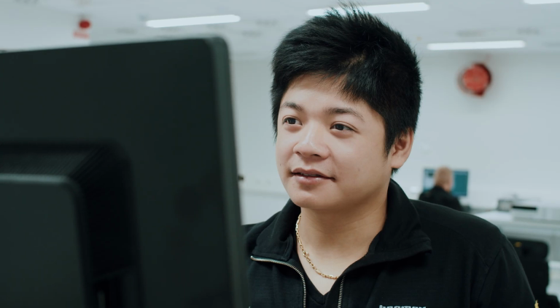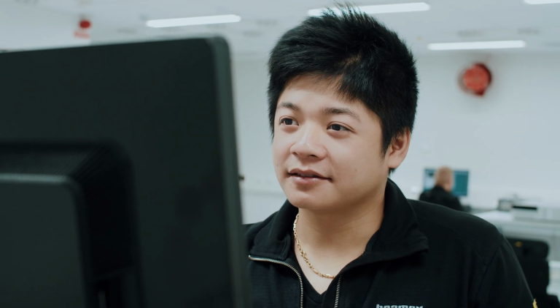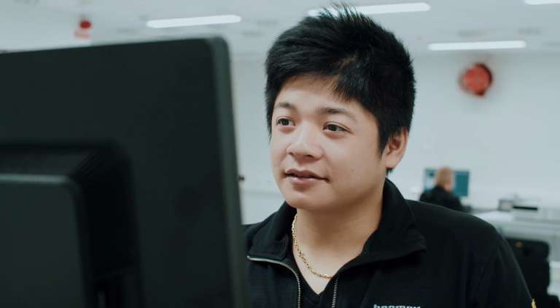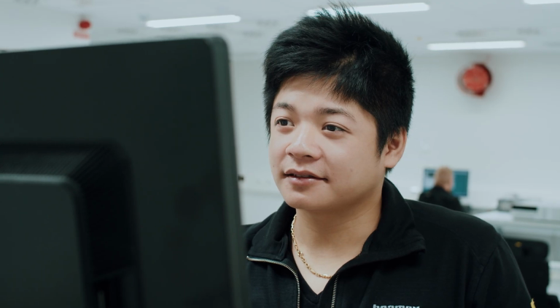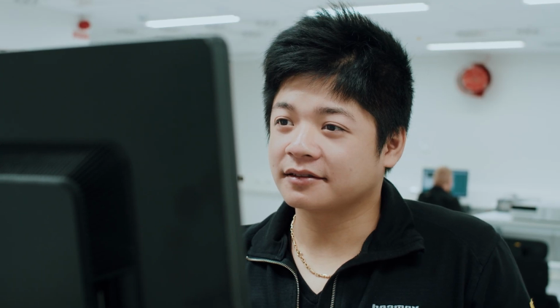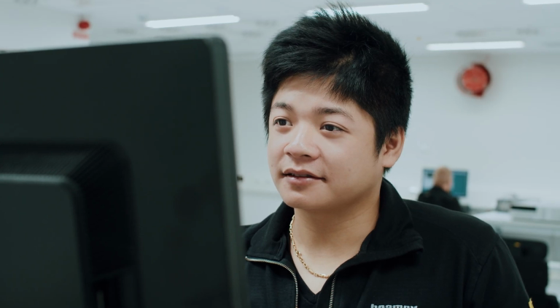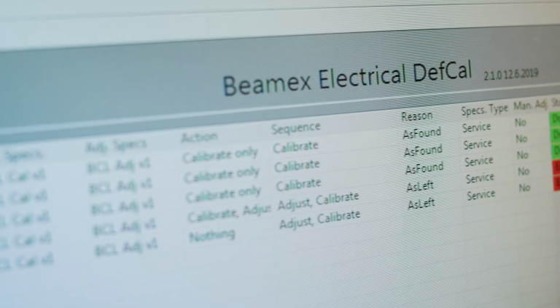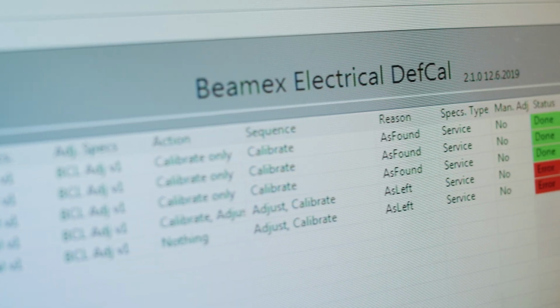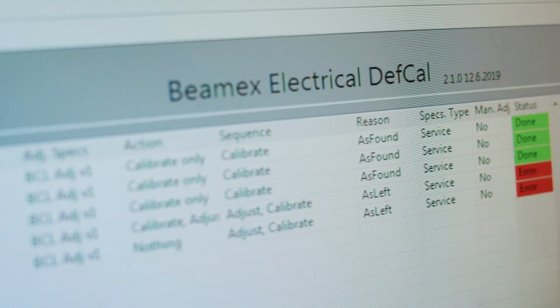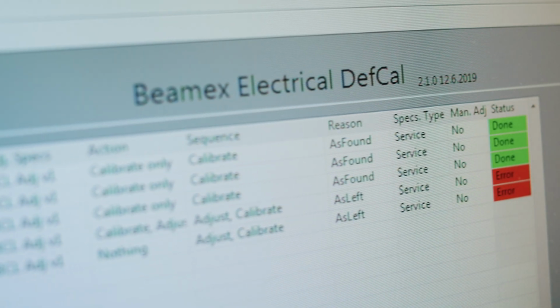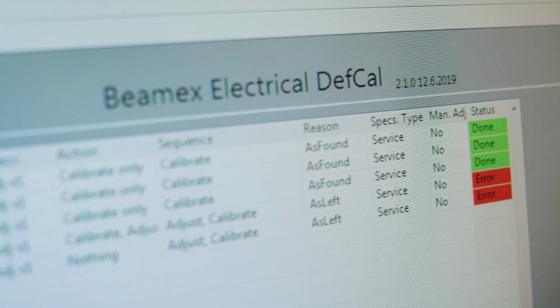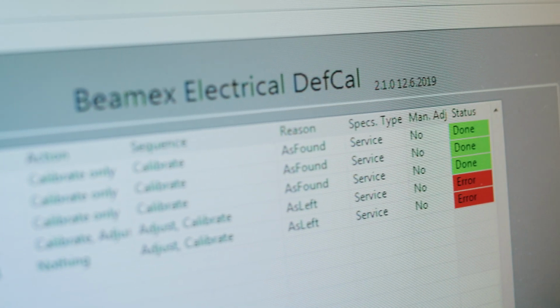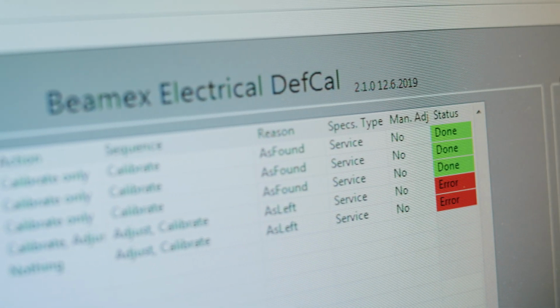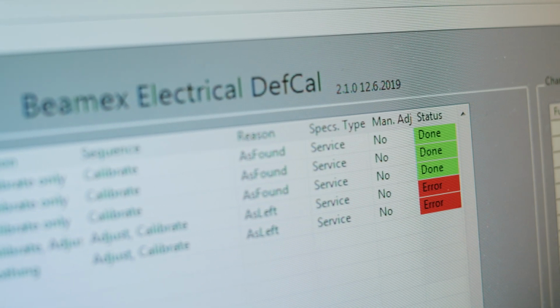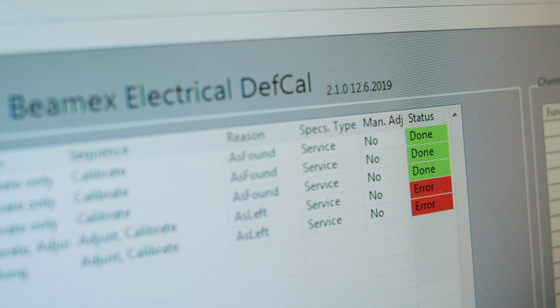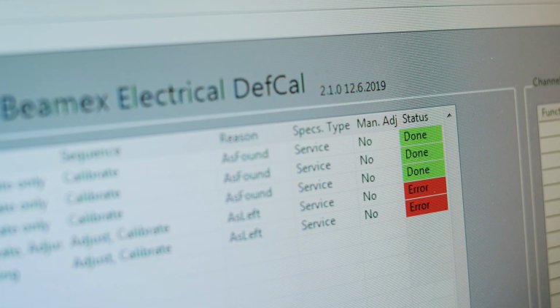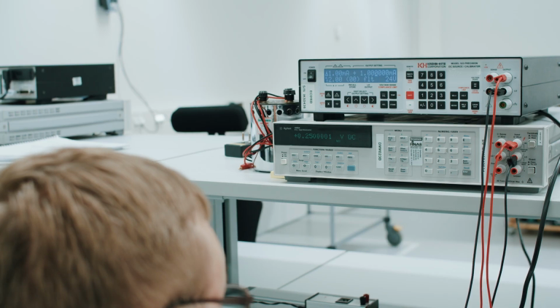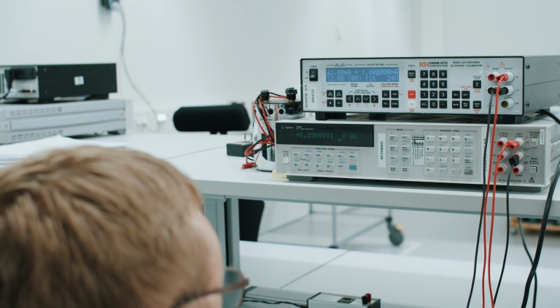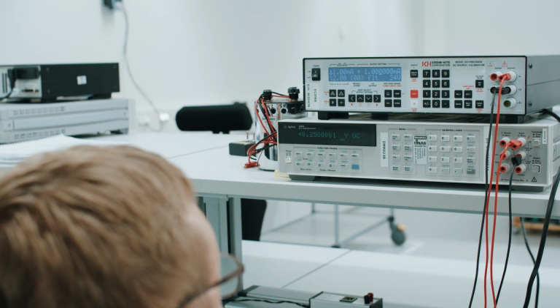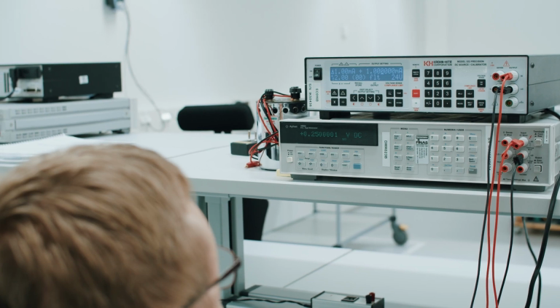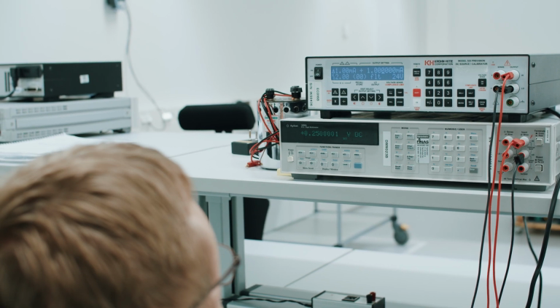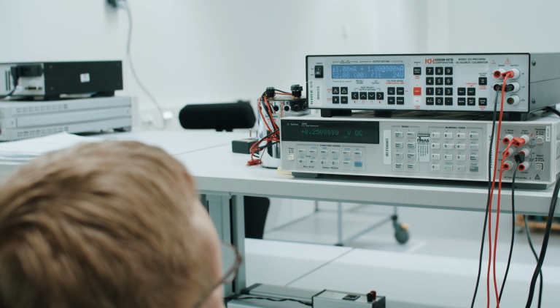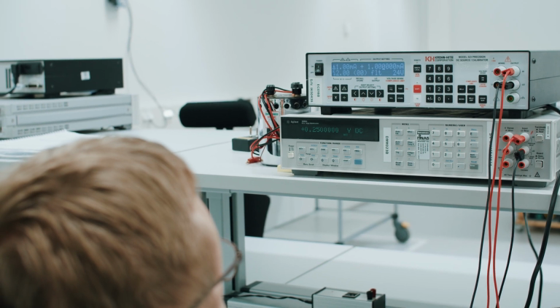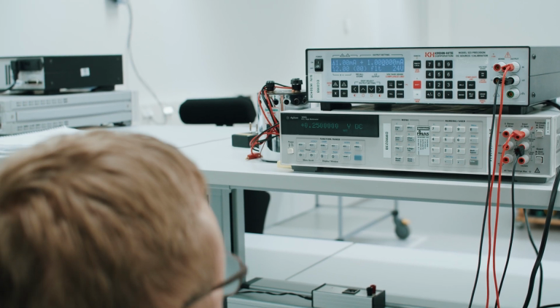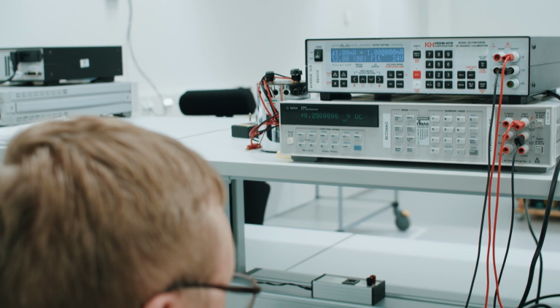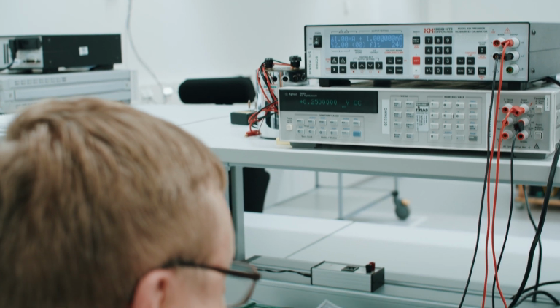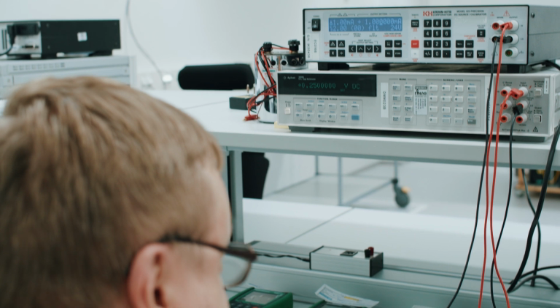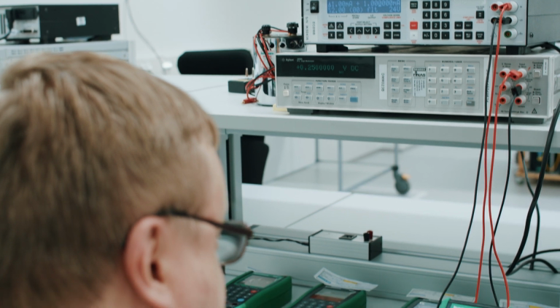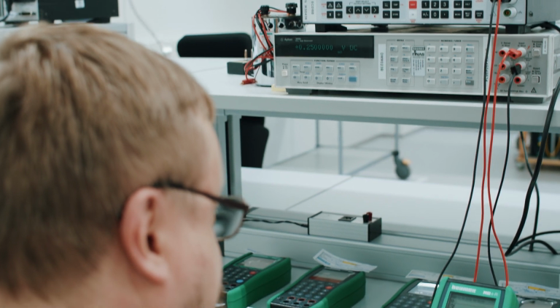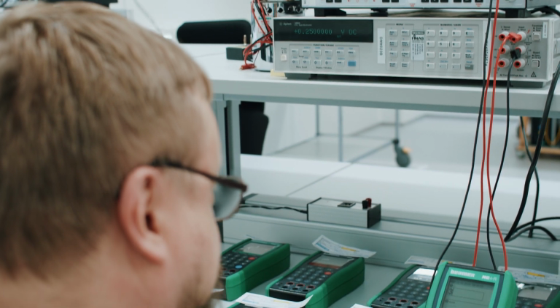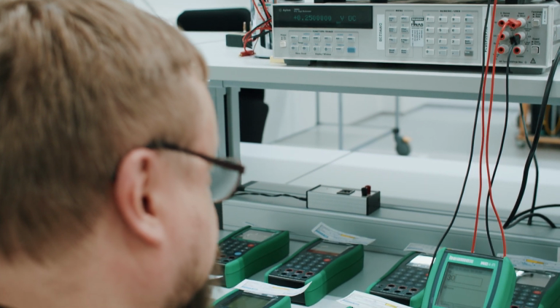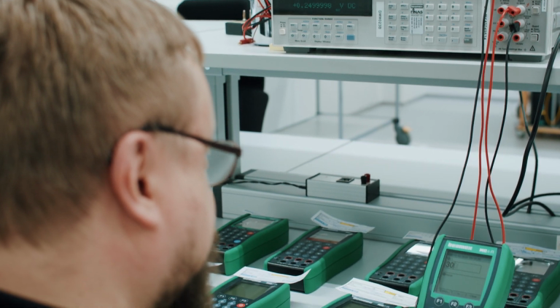As-found calibration is performed and, if needed, as-left calibration as well. Firmware and device descriptions are updated when needed.